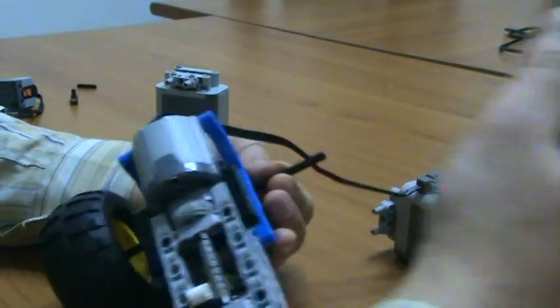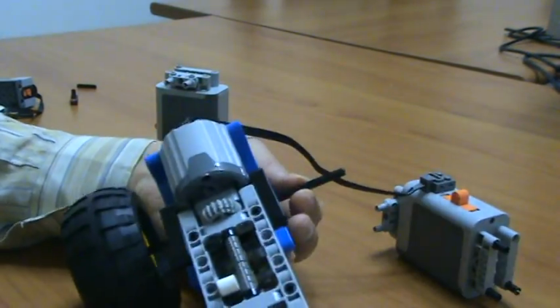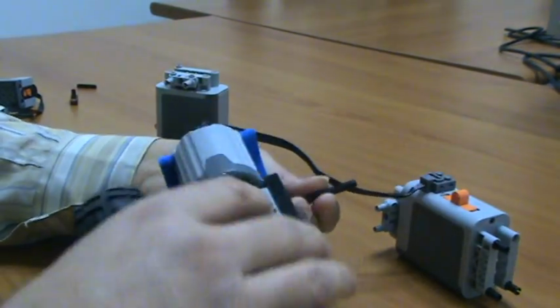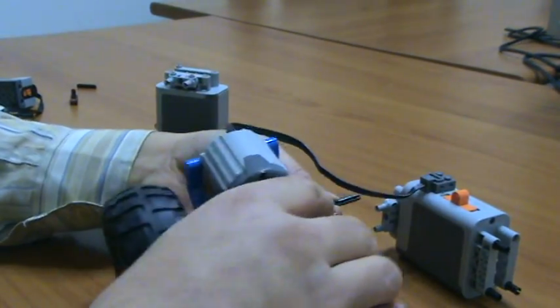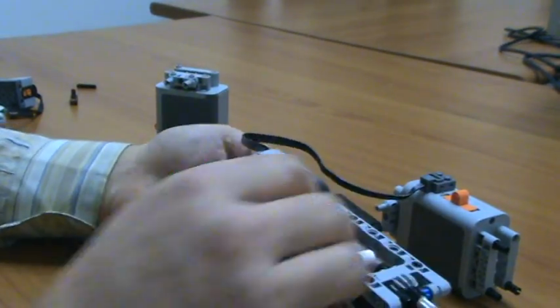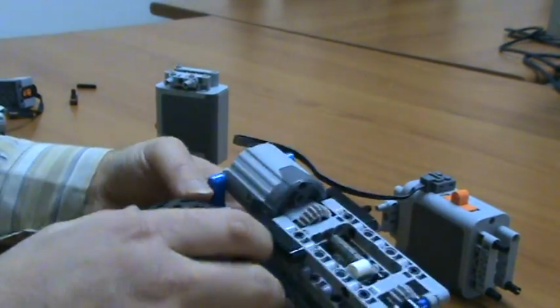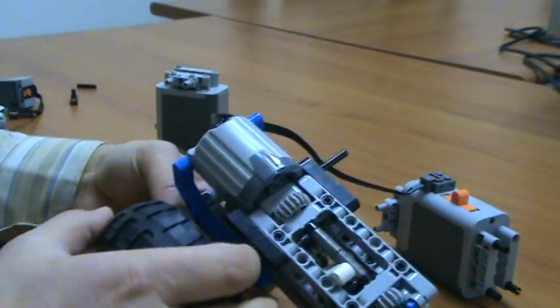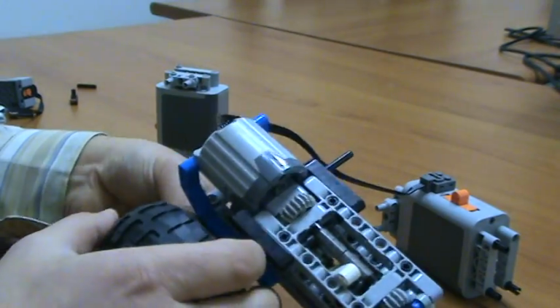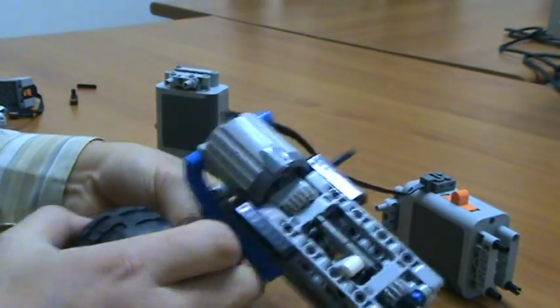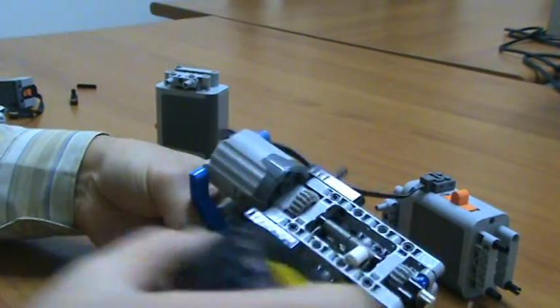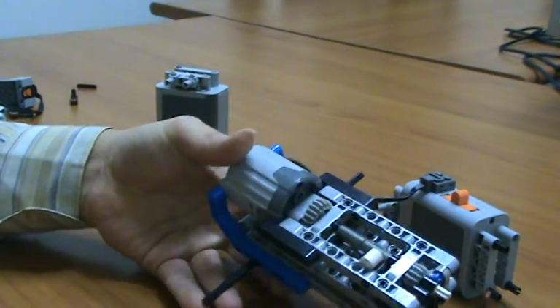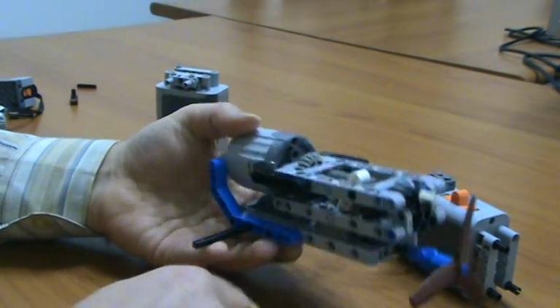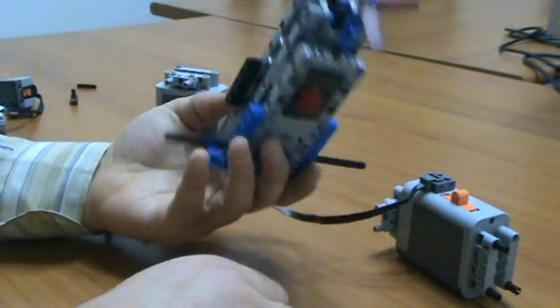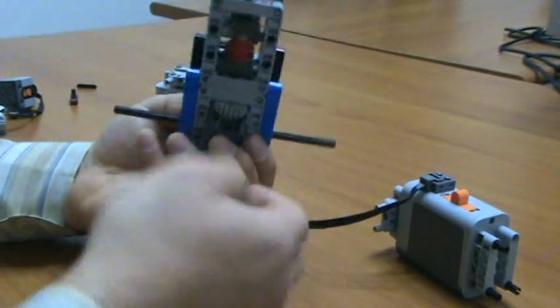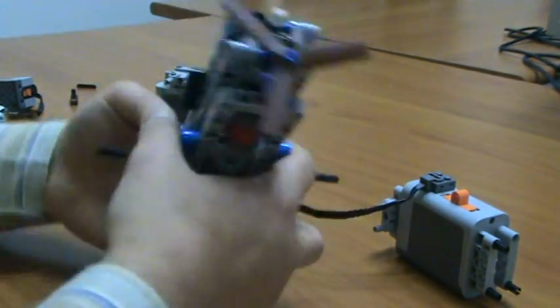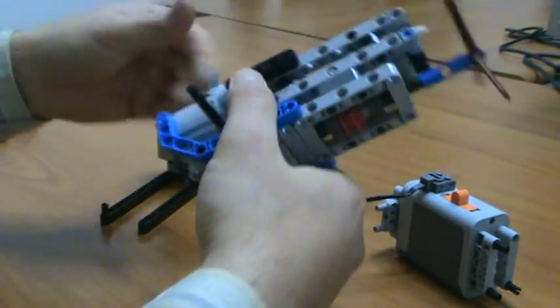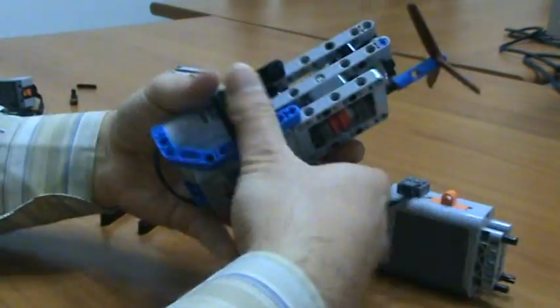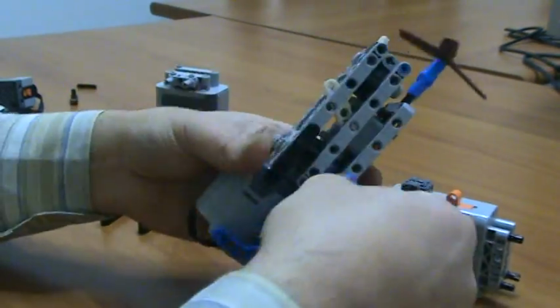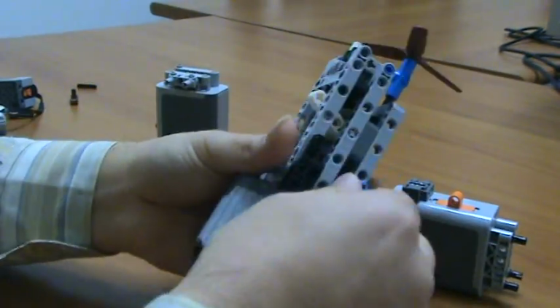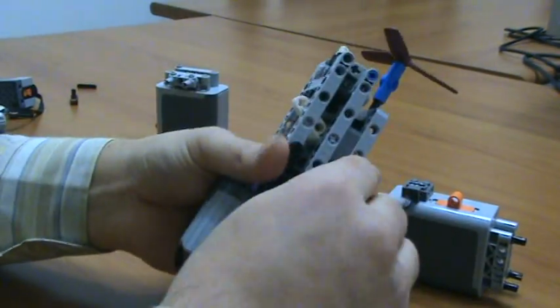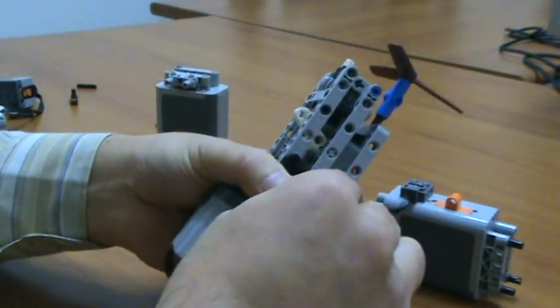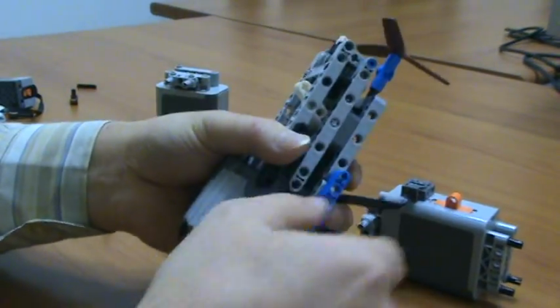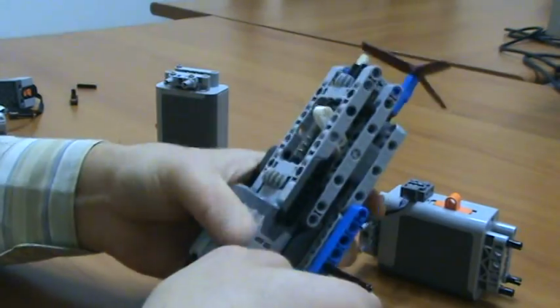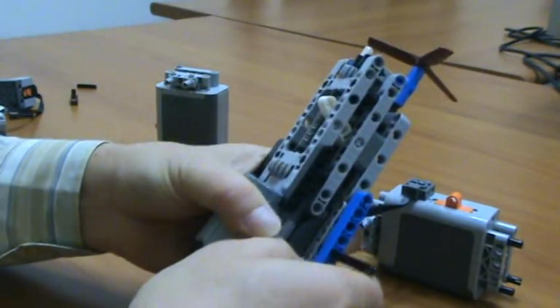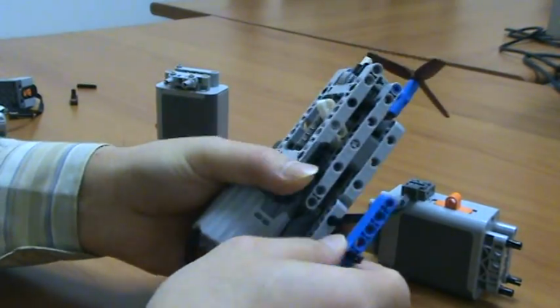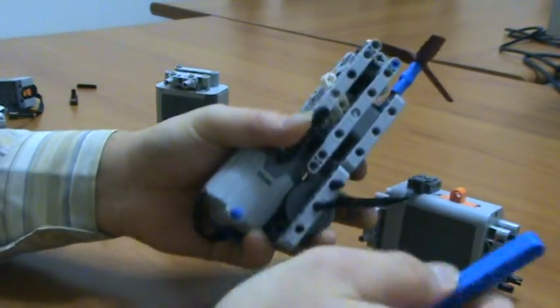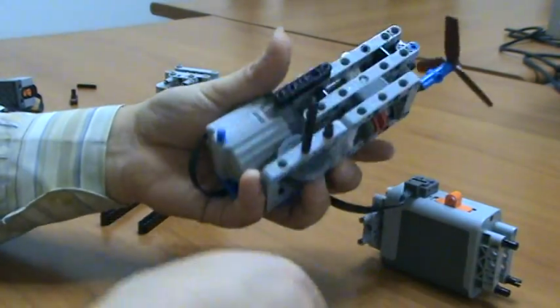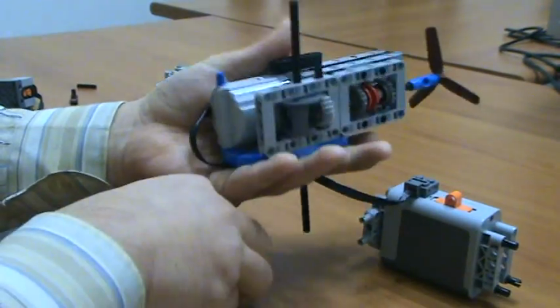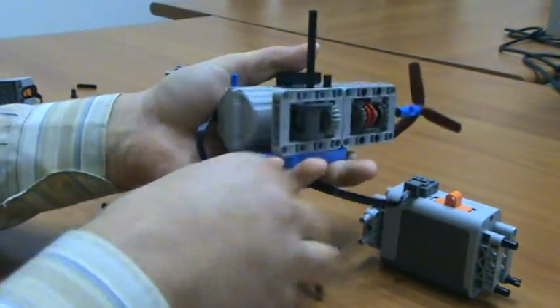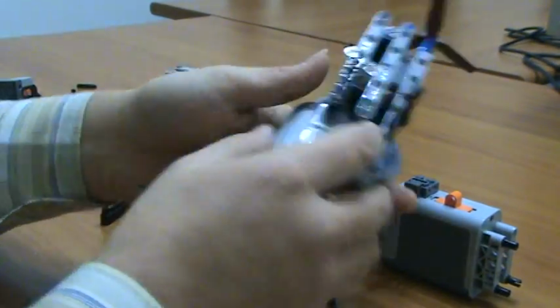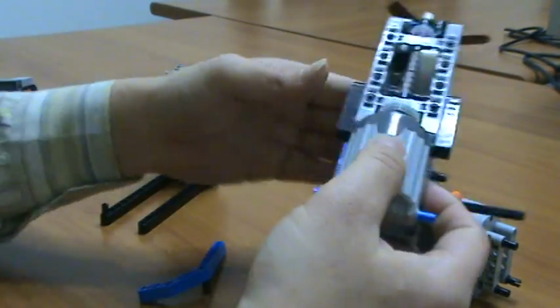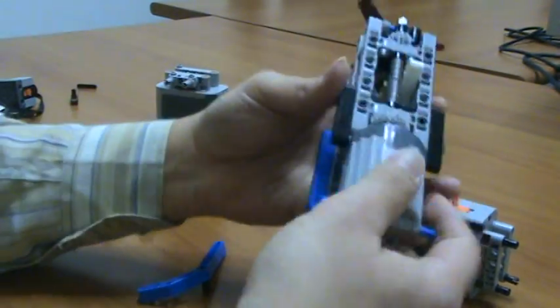Now the final step of this demonstration. The final step is the disassembly of the transmission.